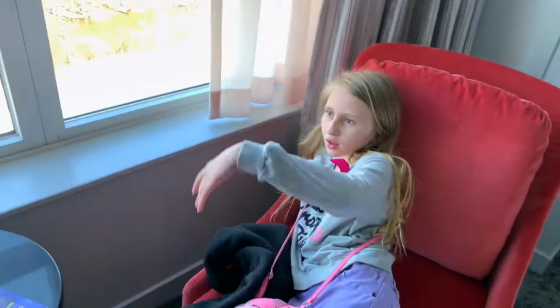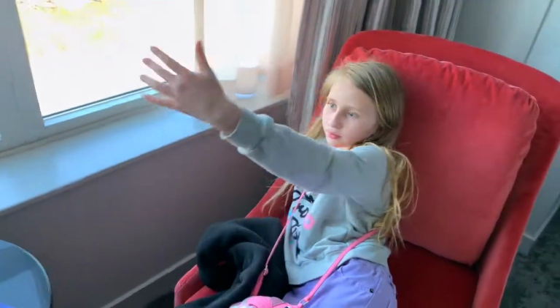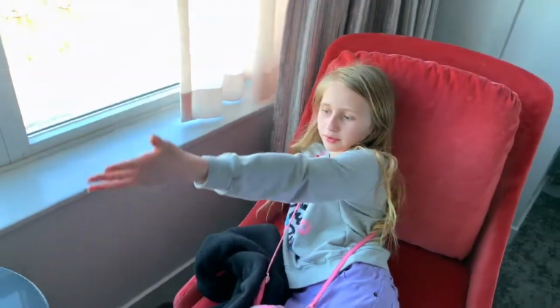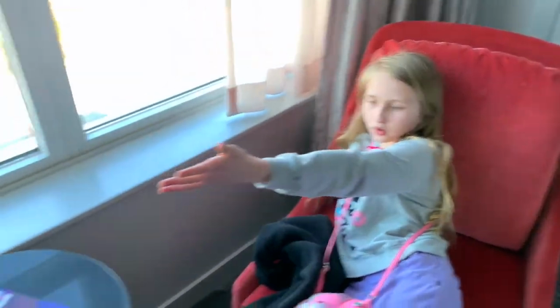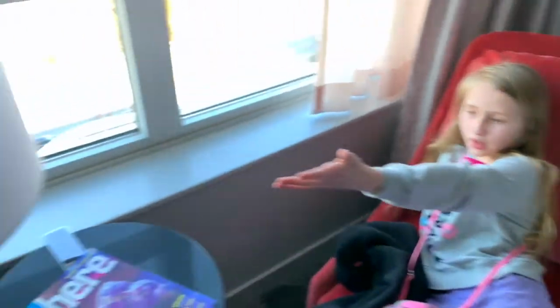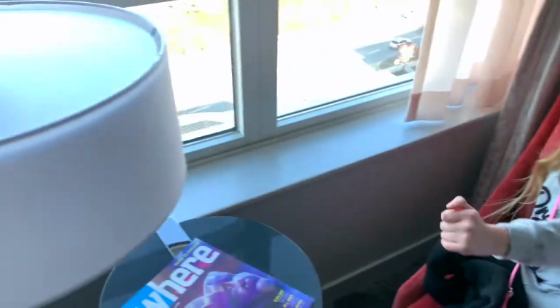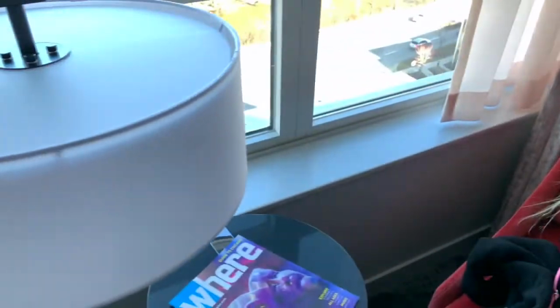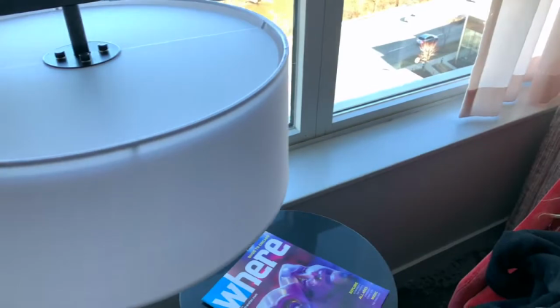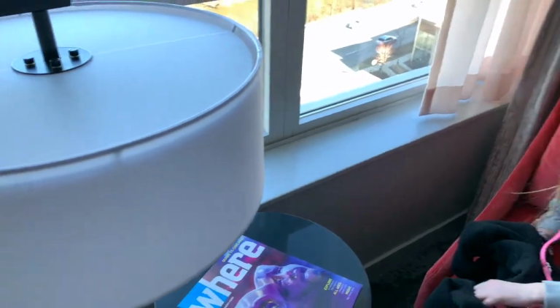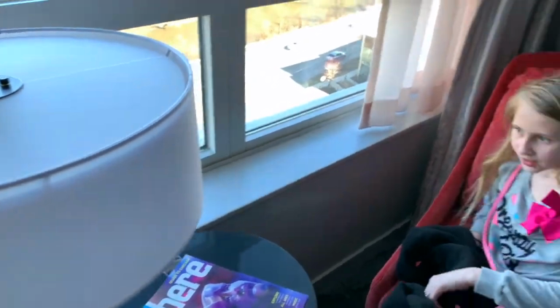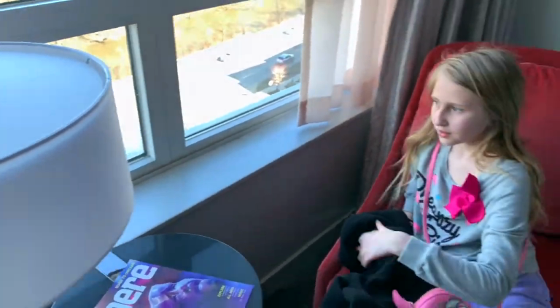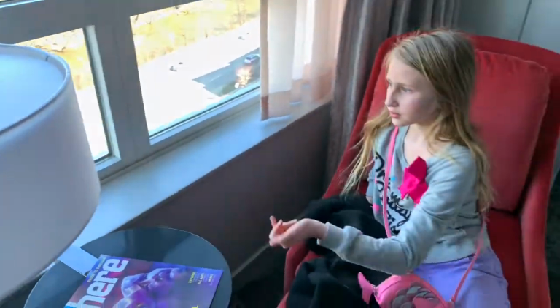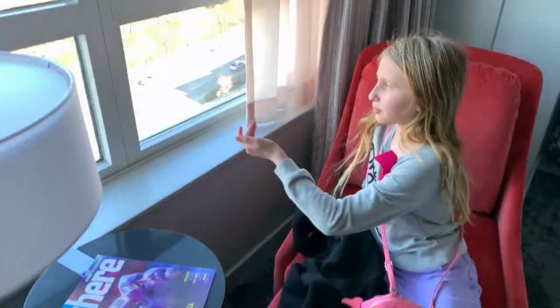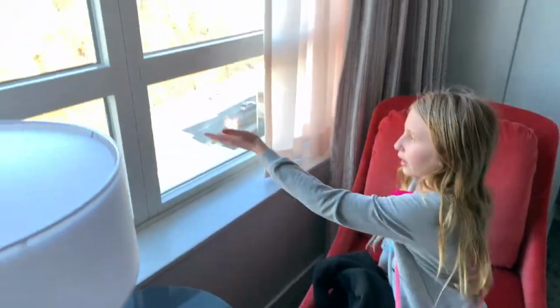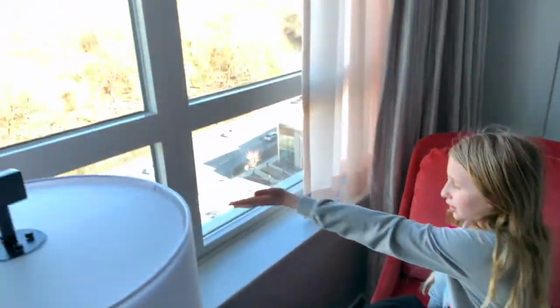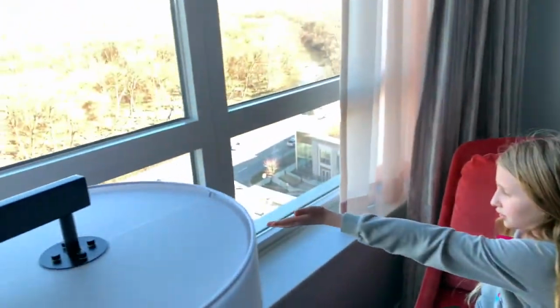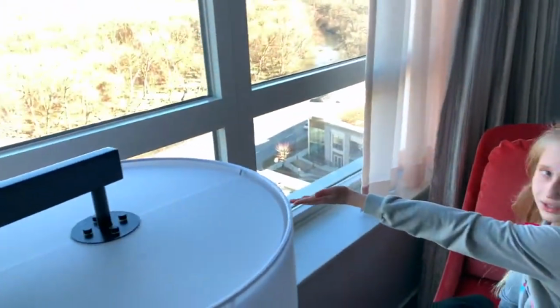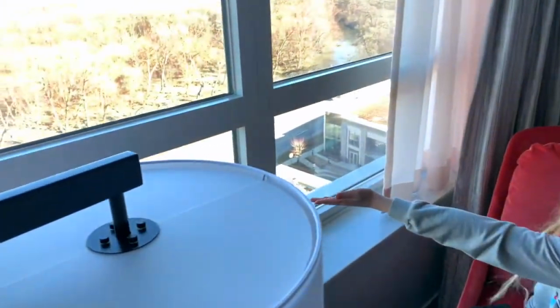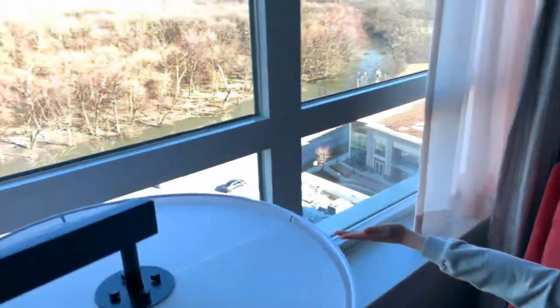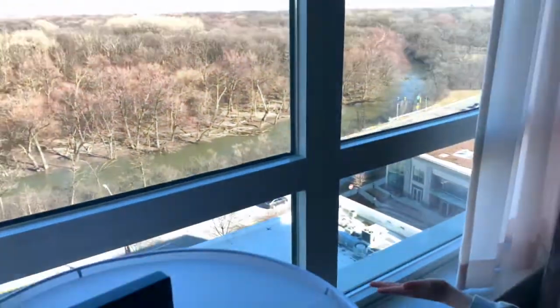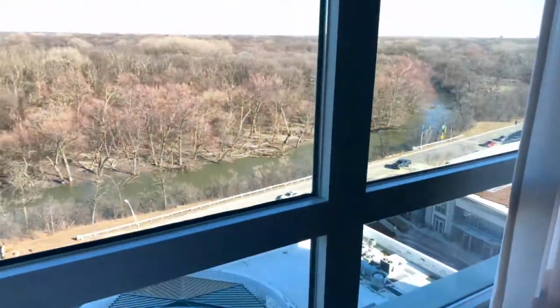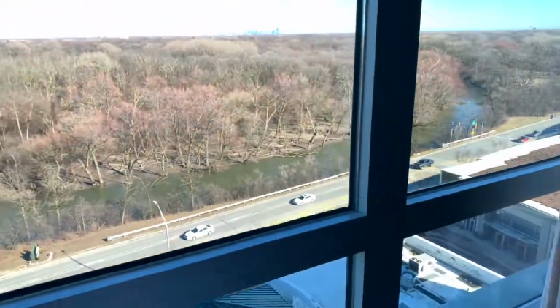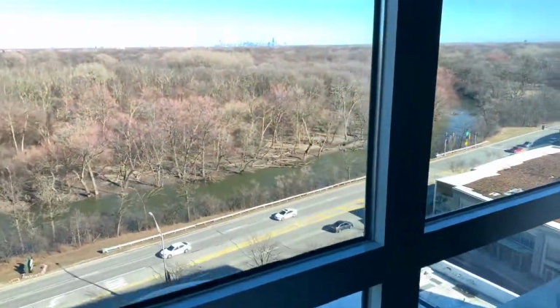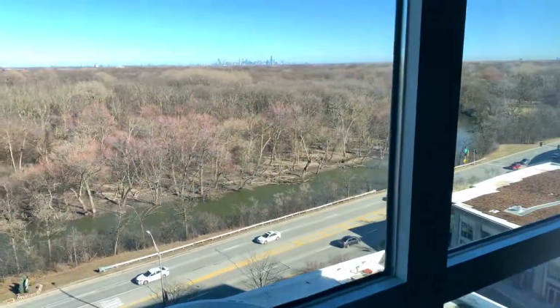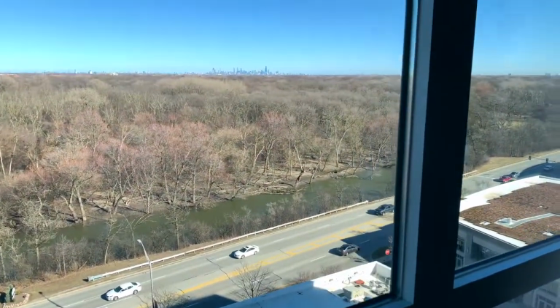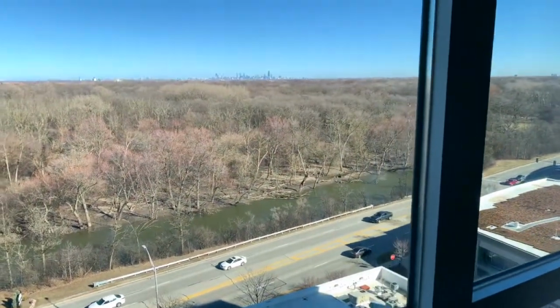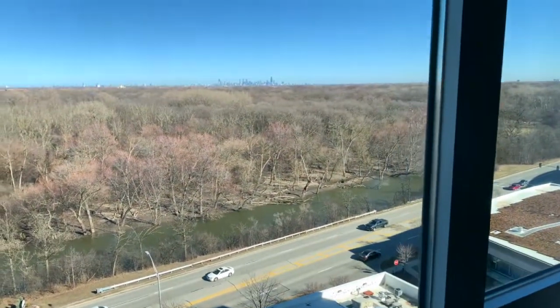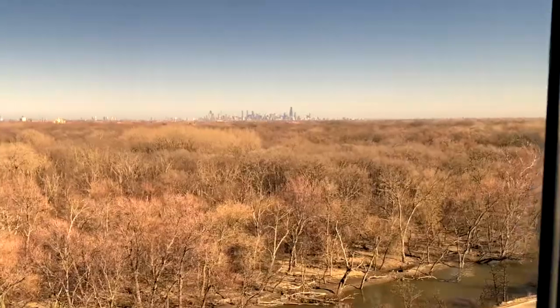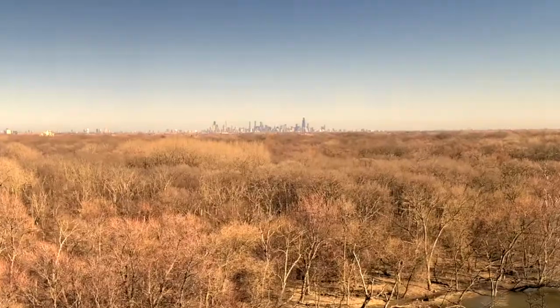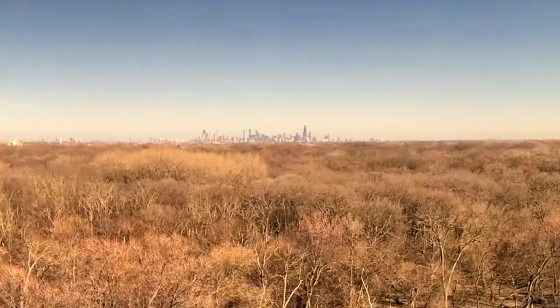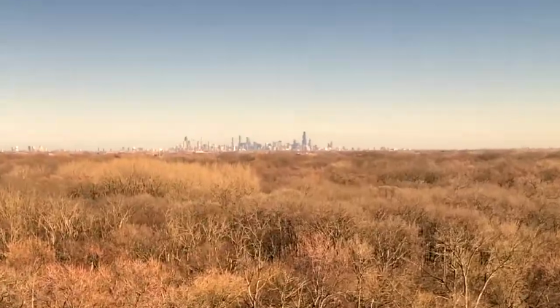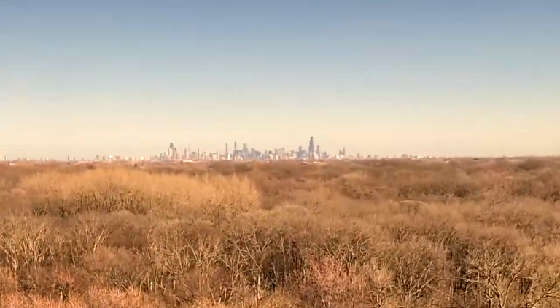And then we've got a lamp right there and a little table, and you can see this beautiful view. Way in the distance, you can see Chicago.